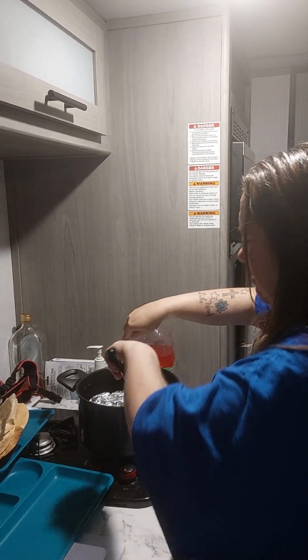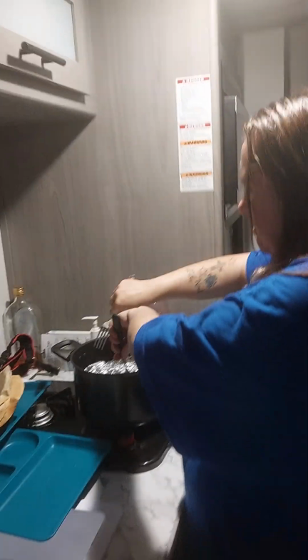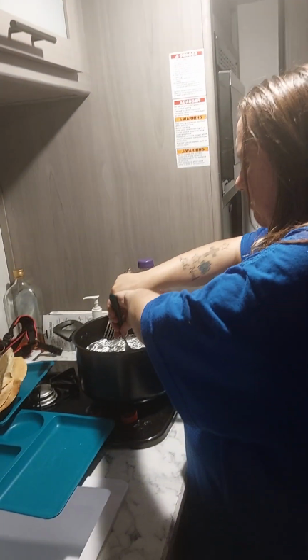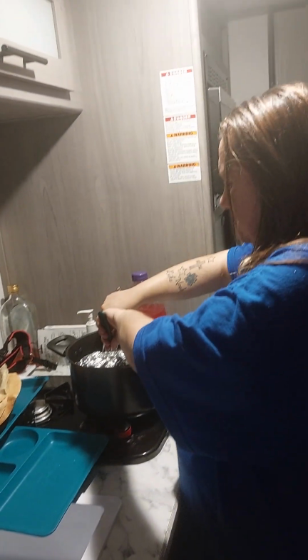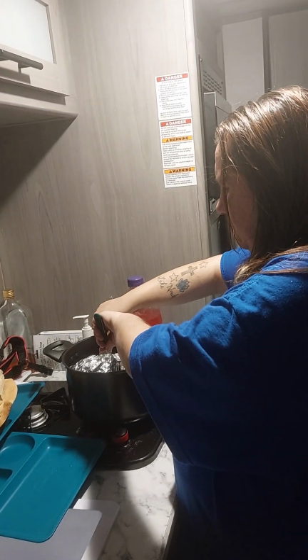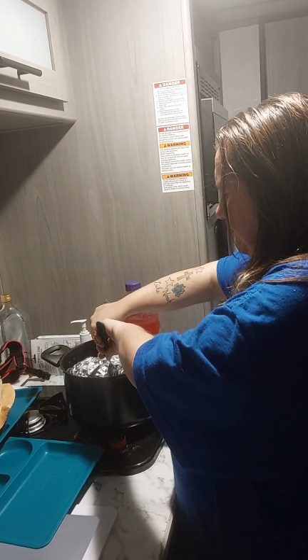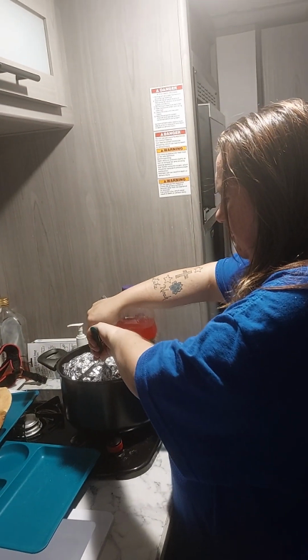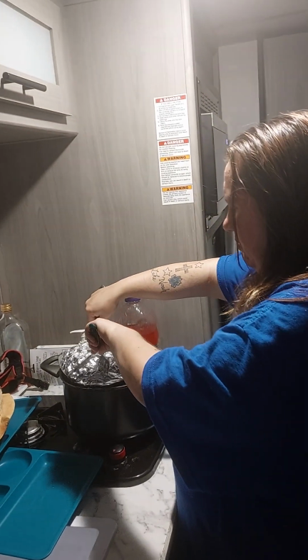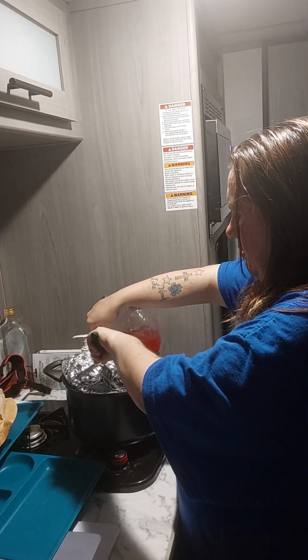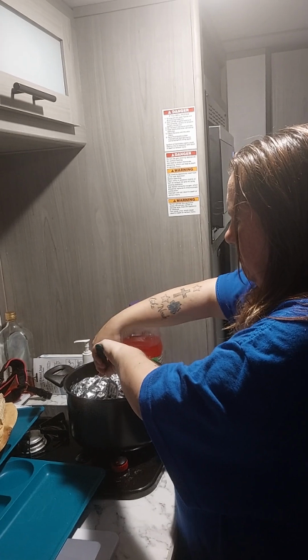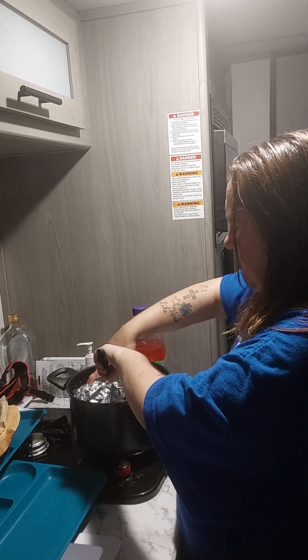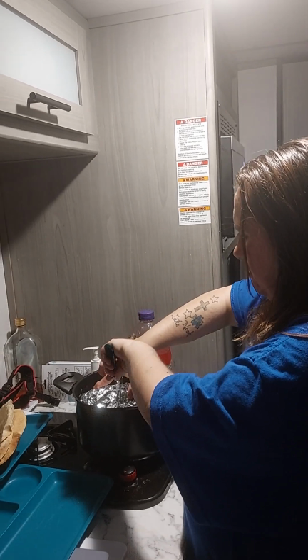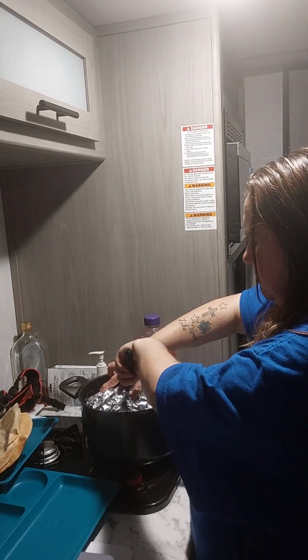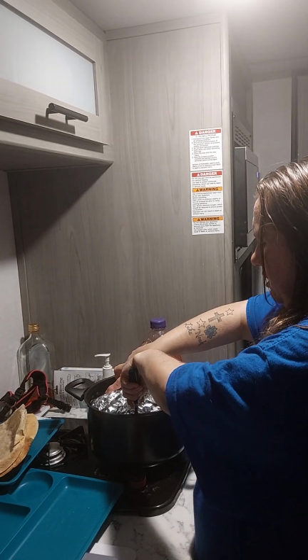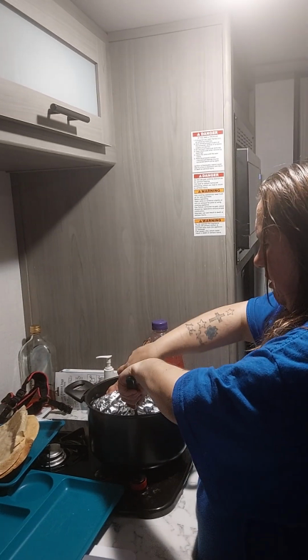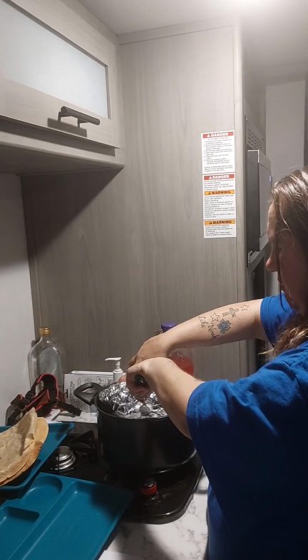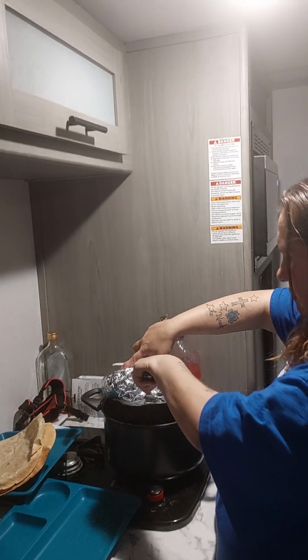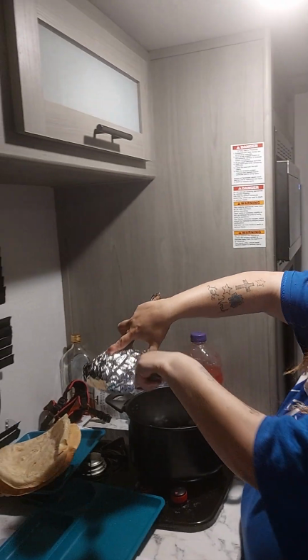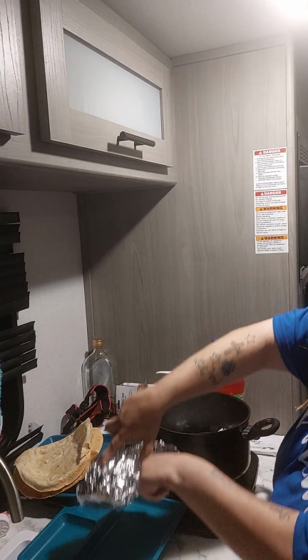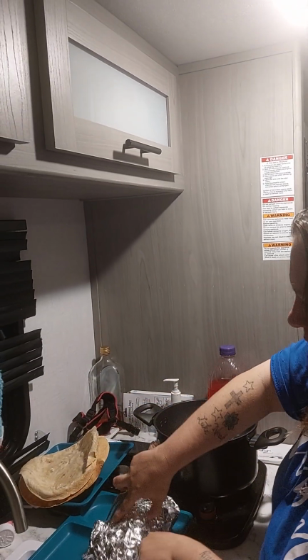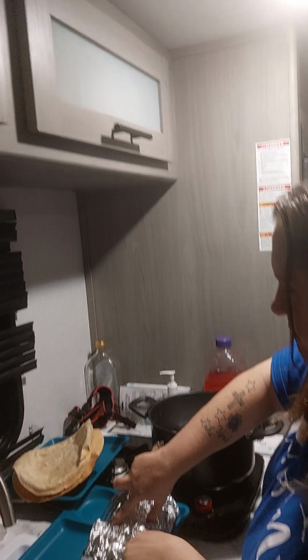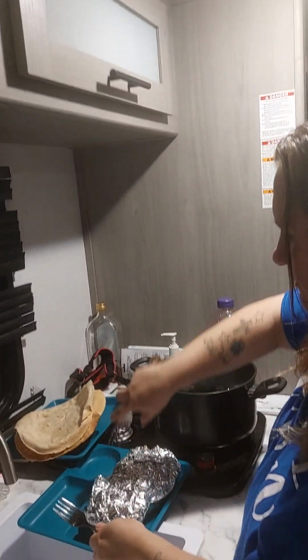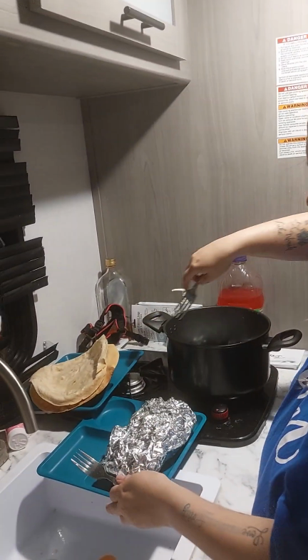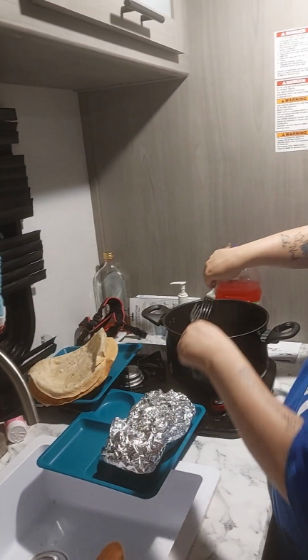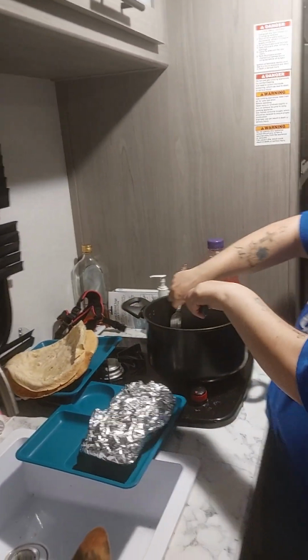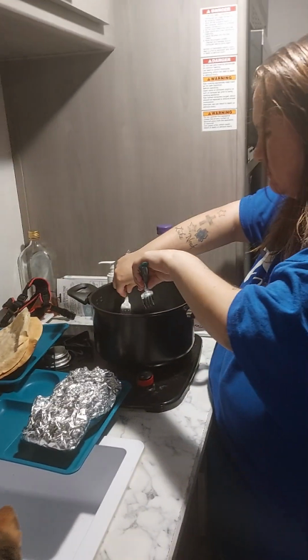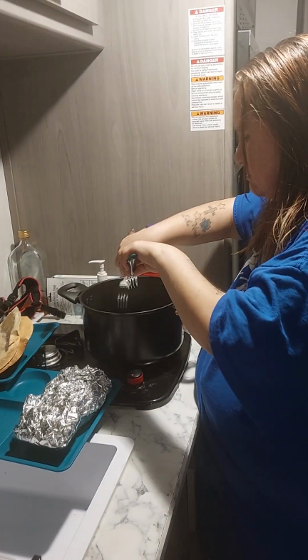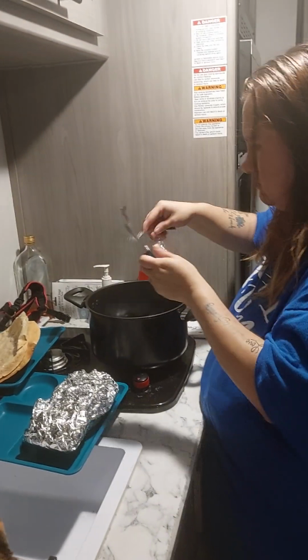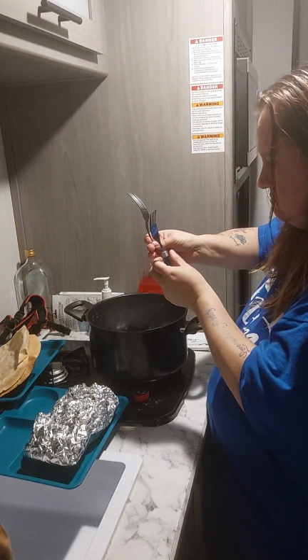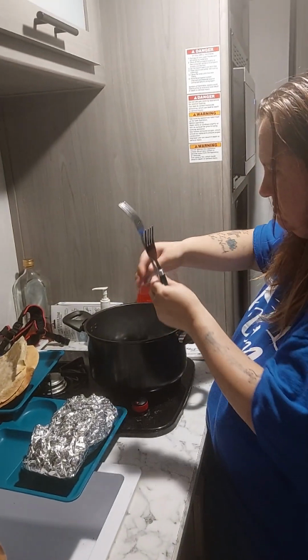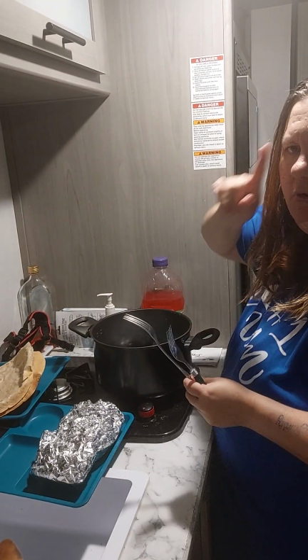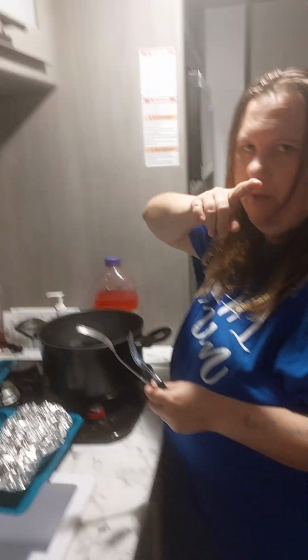How am I going to do this? Take this one up. Carefully. And put it right here on the plate. We'll be right back.